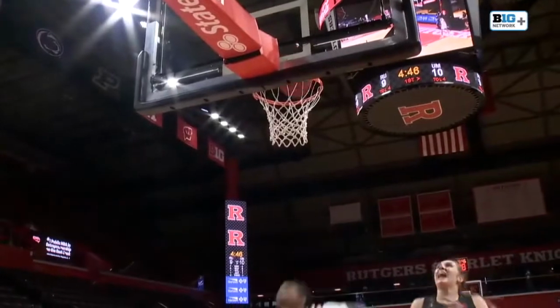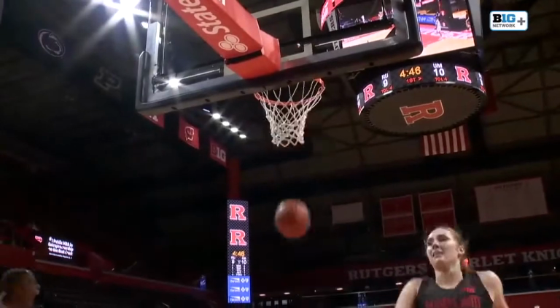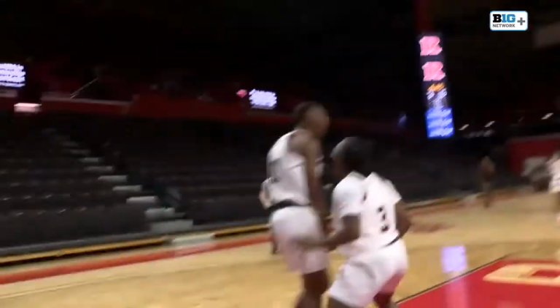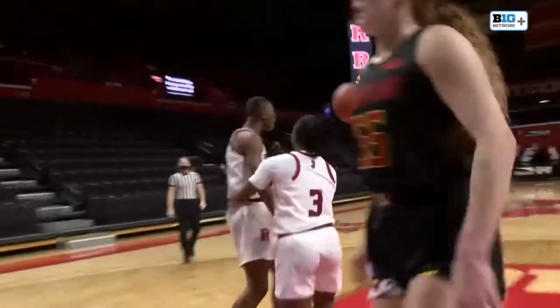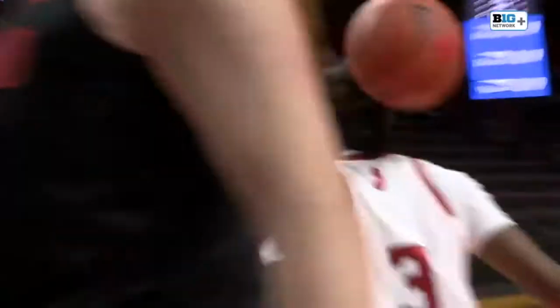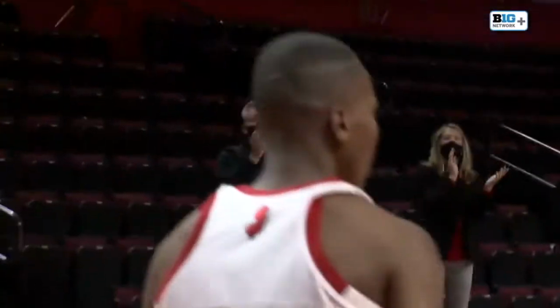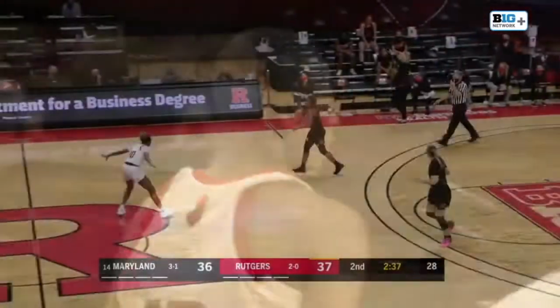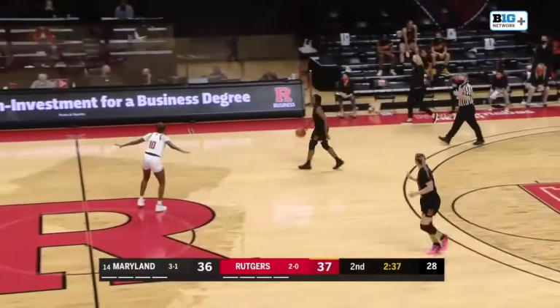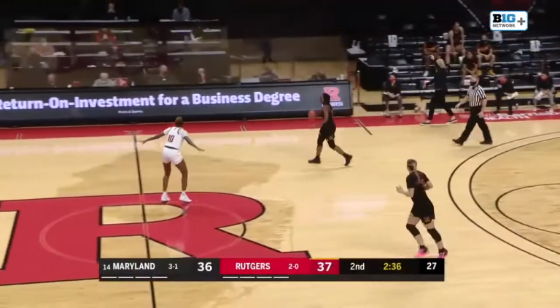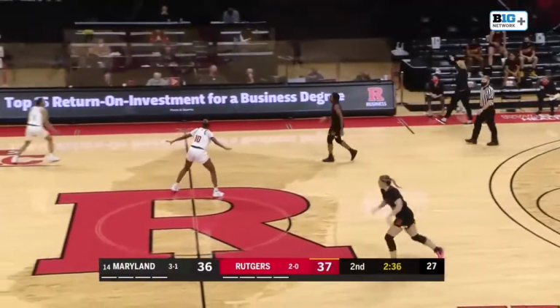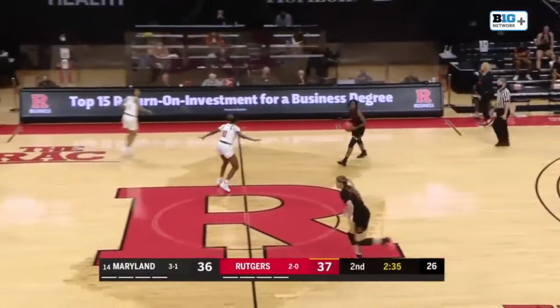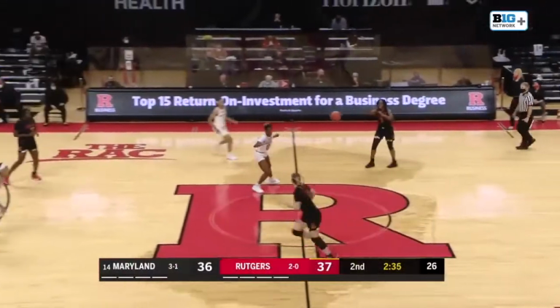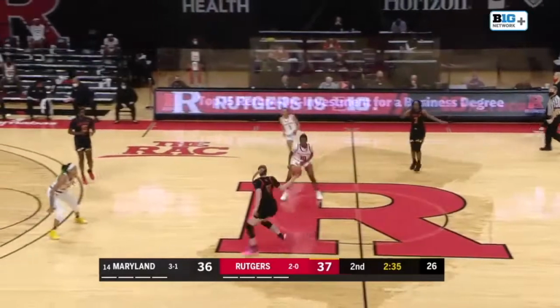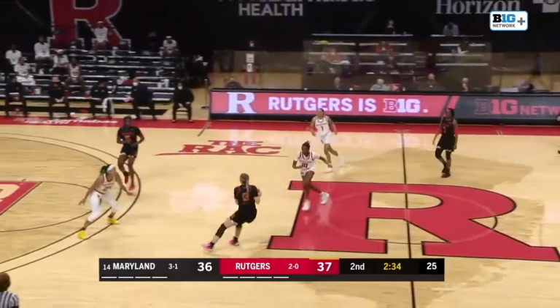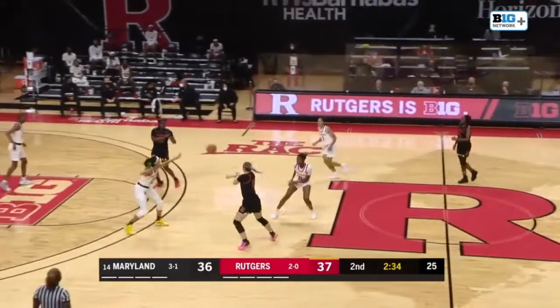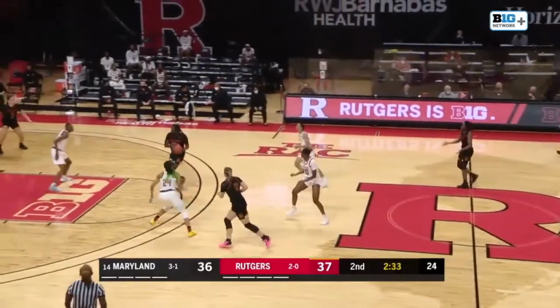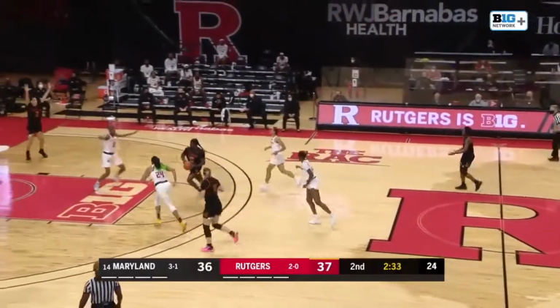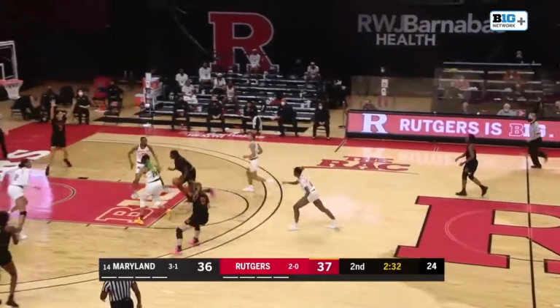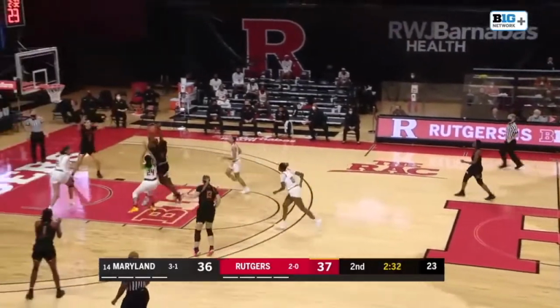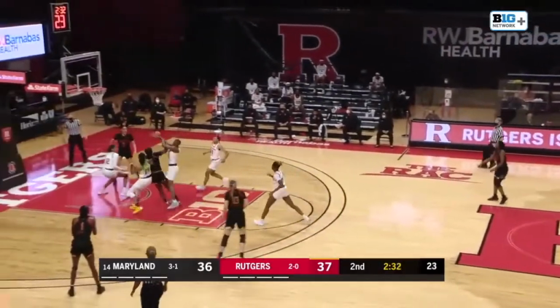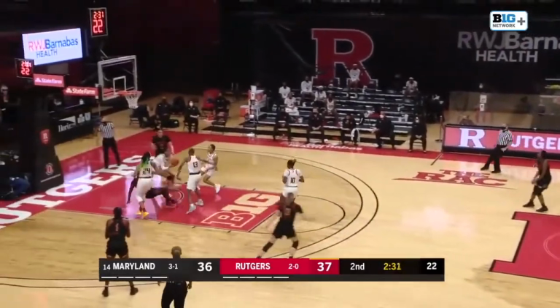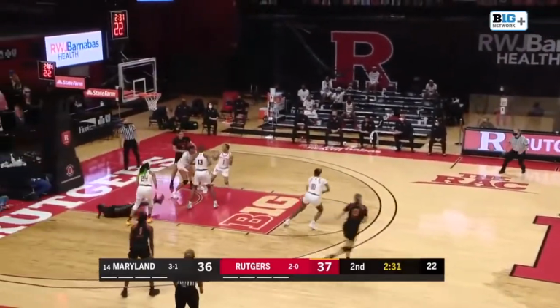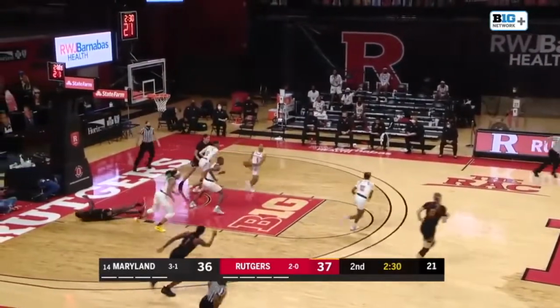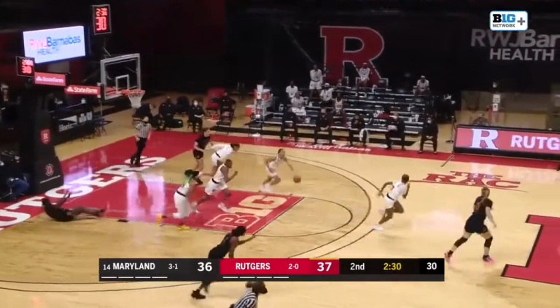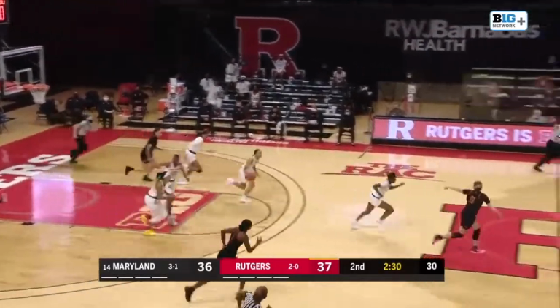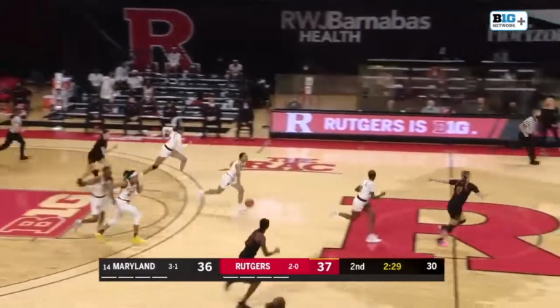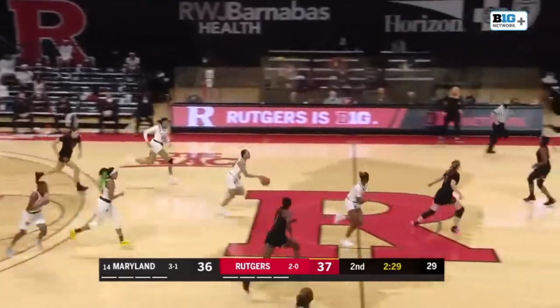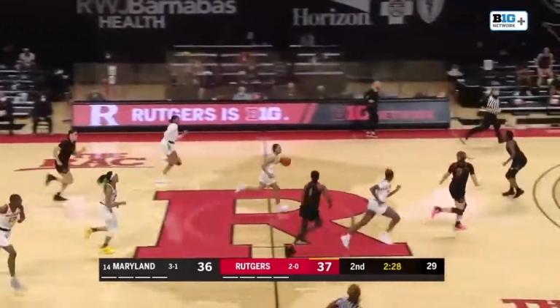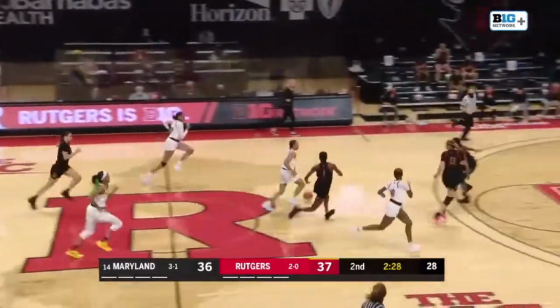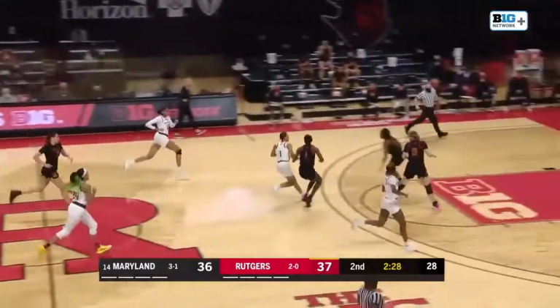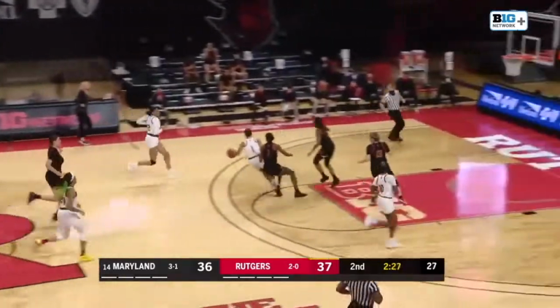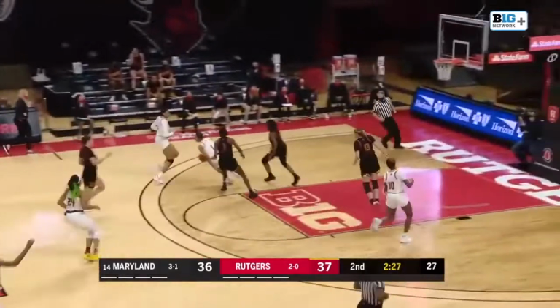Rutgers matching up very nicely with Maryland early, getting back down the other side of the floor and covering up for the mistake. Wusu has it knocked away by Giles — another outstanding defensive play by Myel Giles.